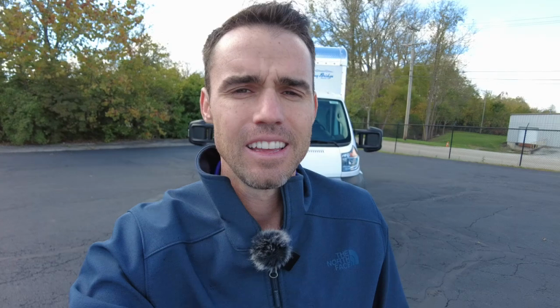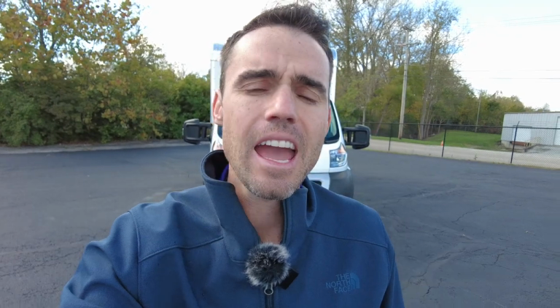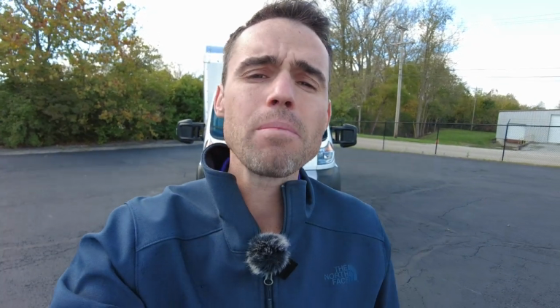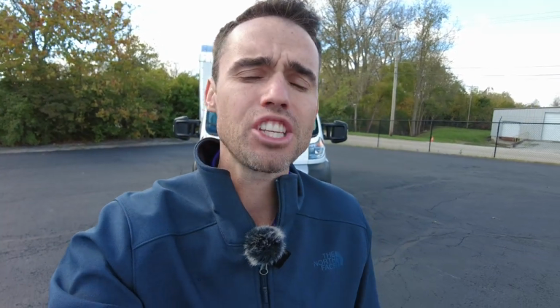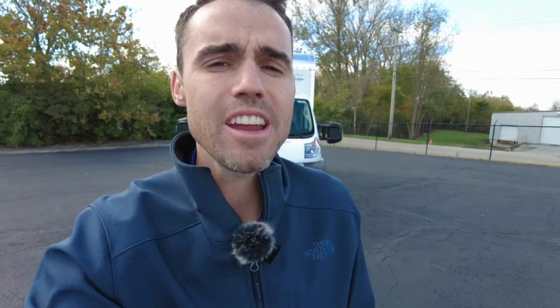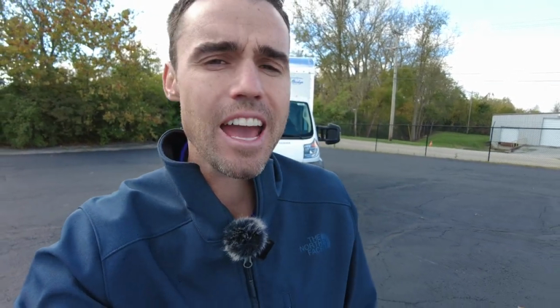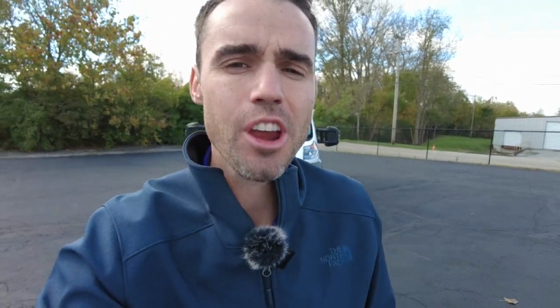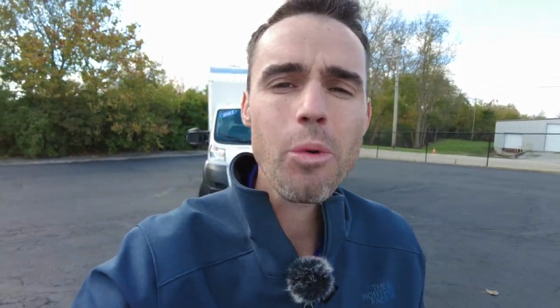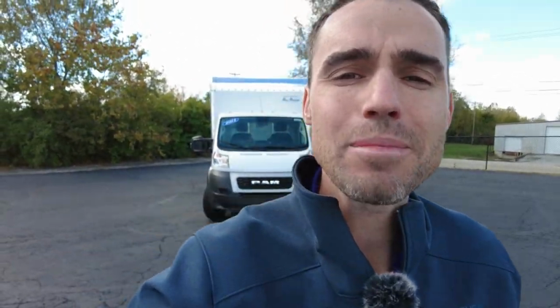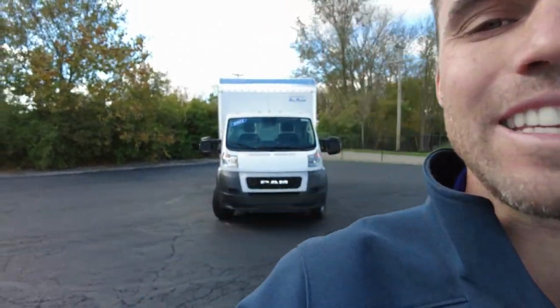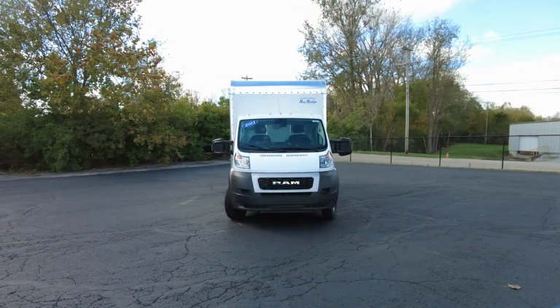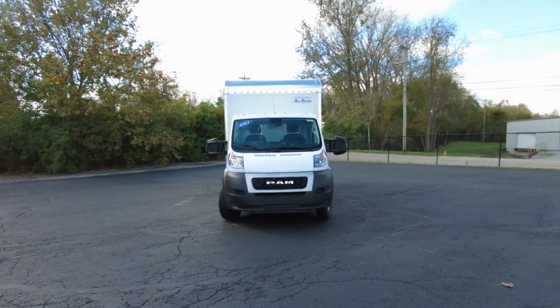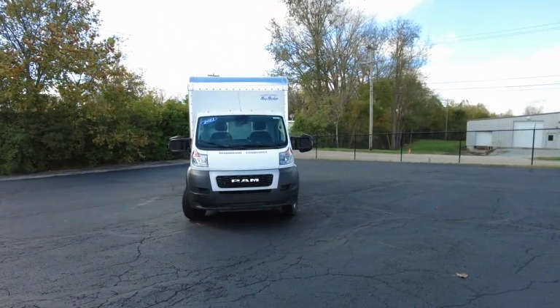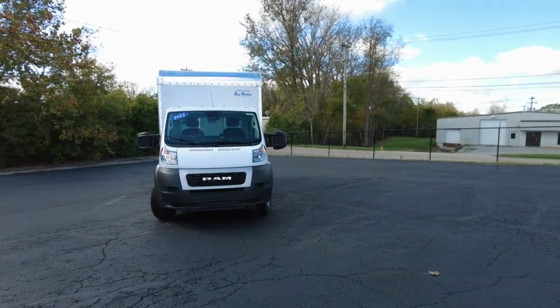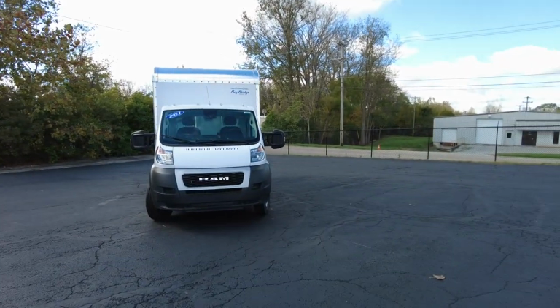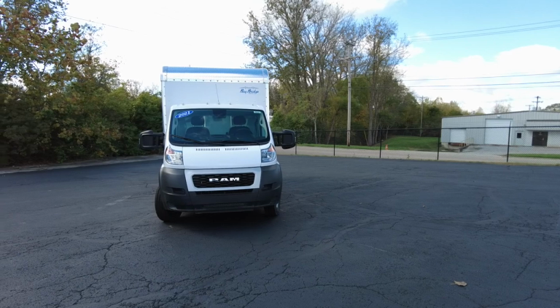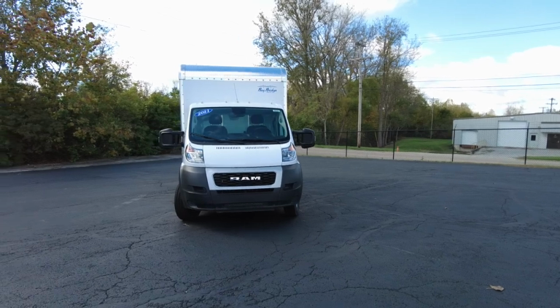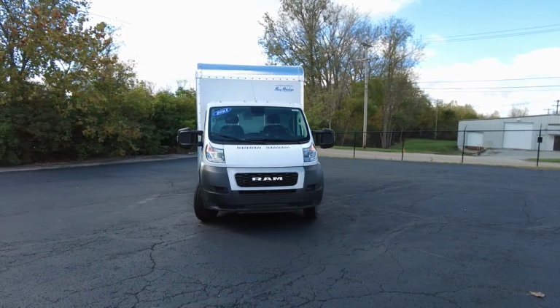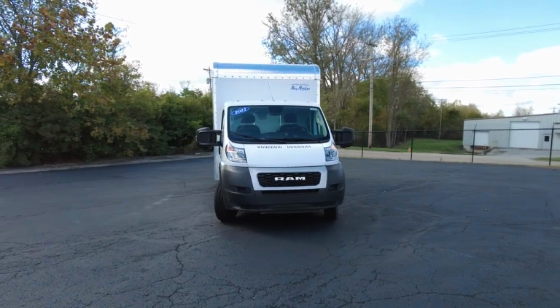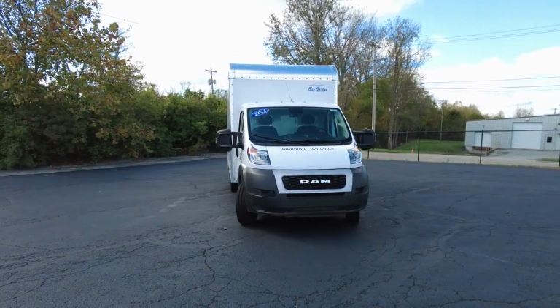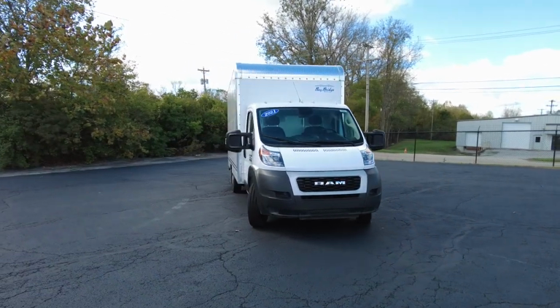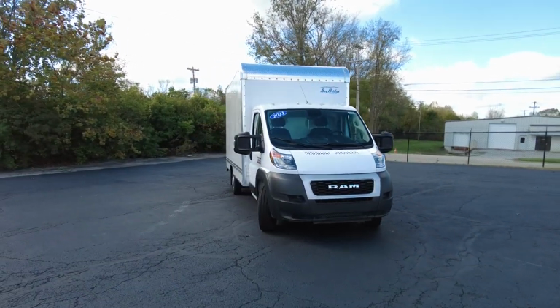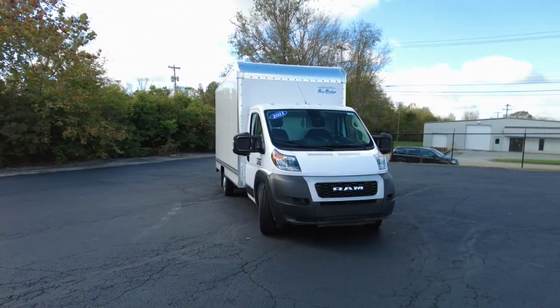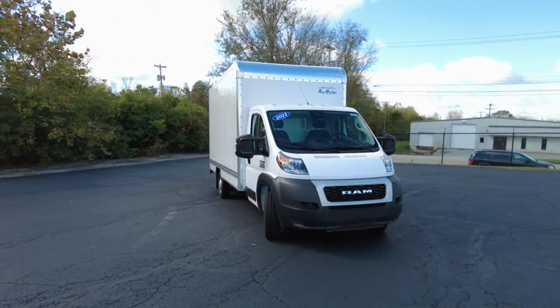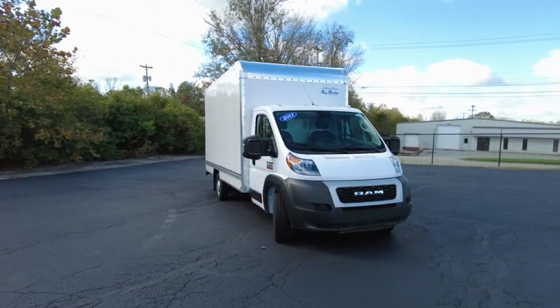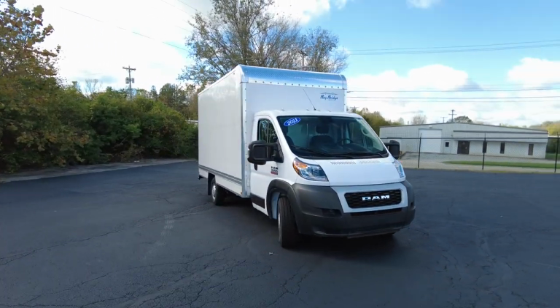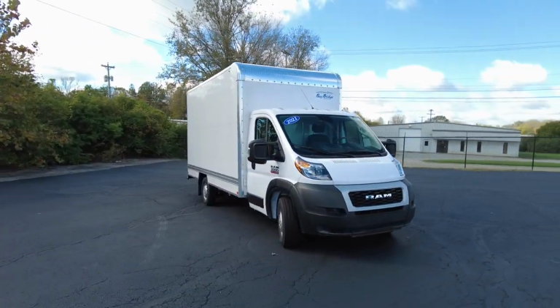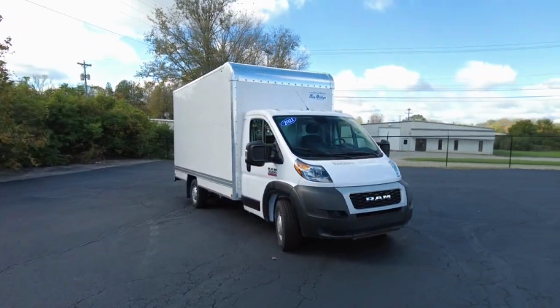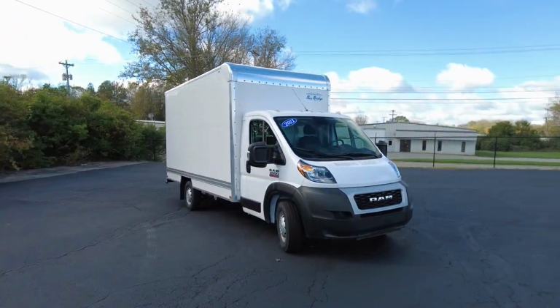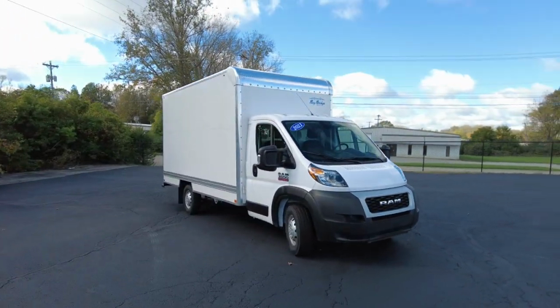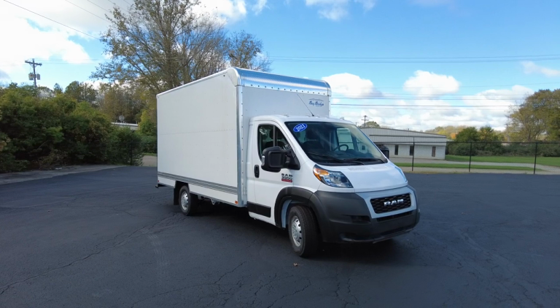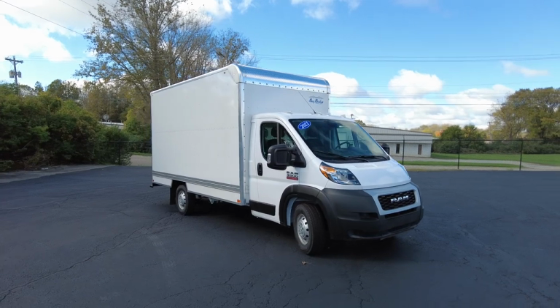Hey everyone, Mike Sherry here at Sherry Ram. Today I'm featuring this brand new 2021 Ram ProMaster. It's the 3500 cutaway chassis.